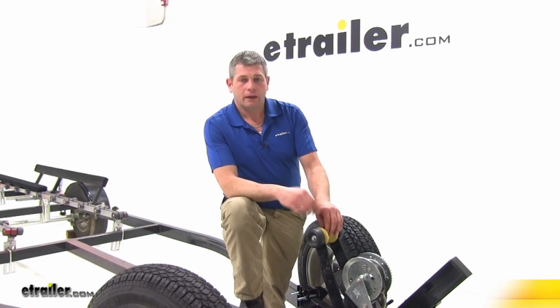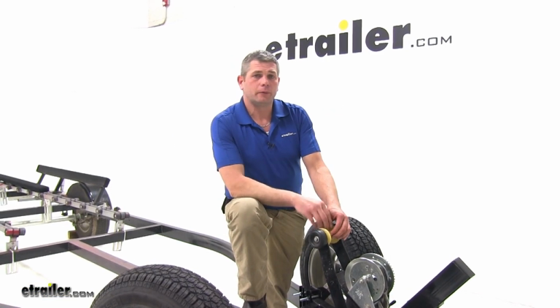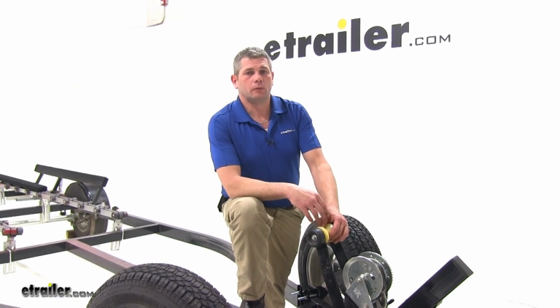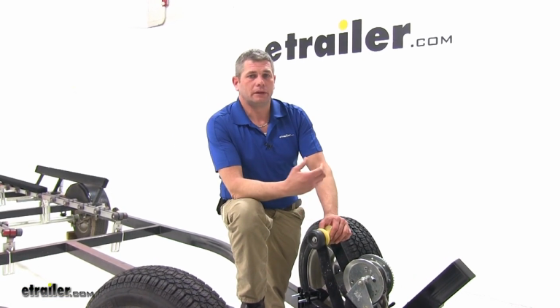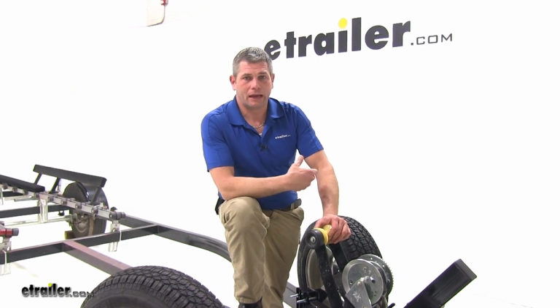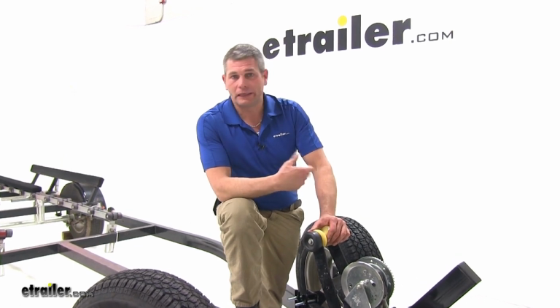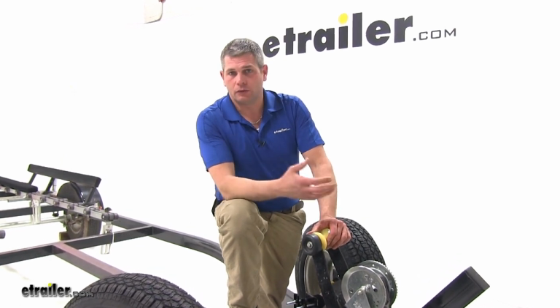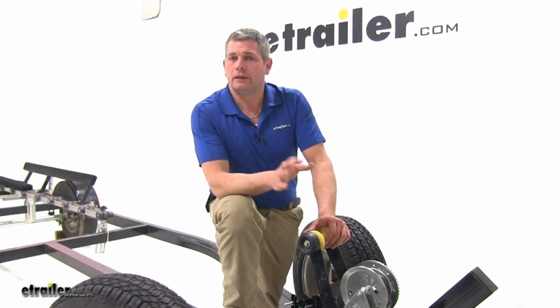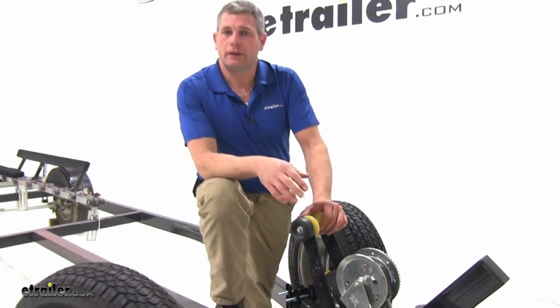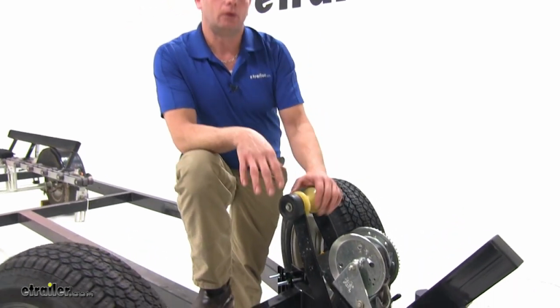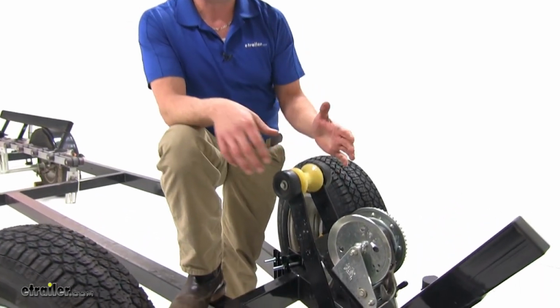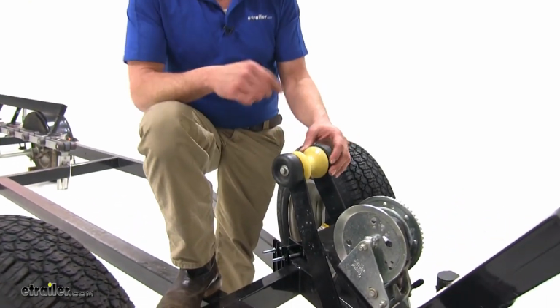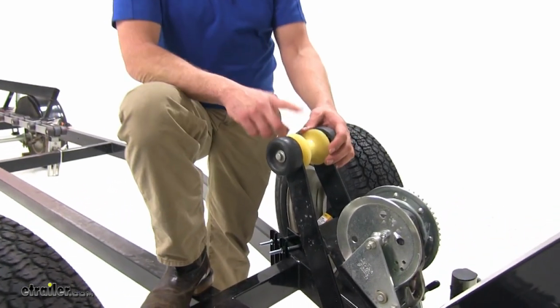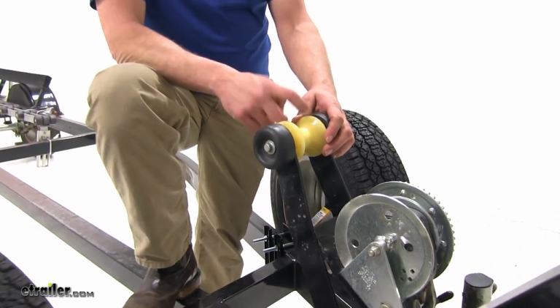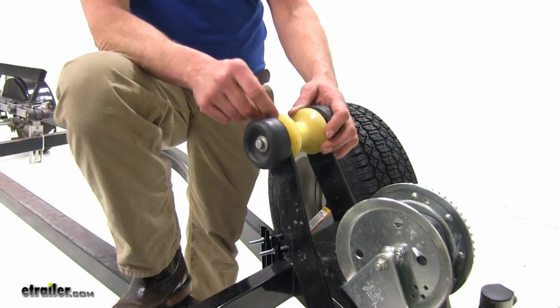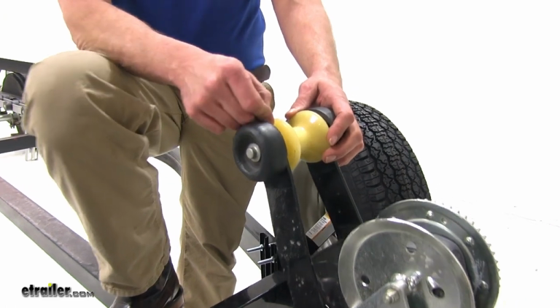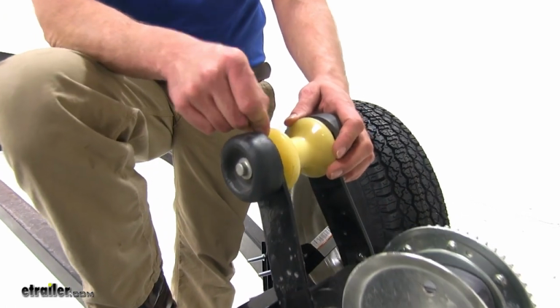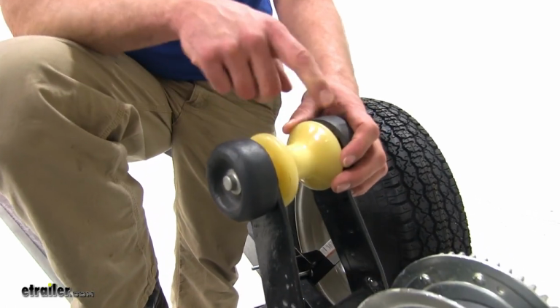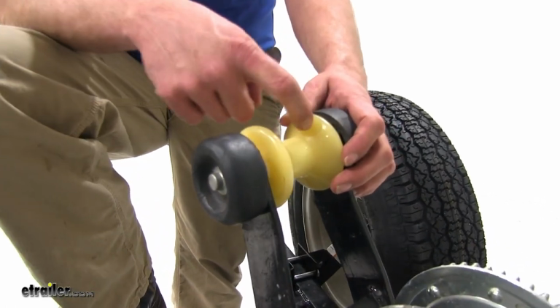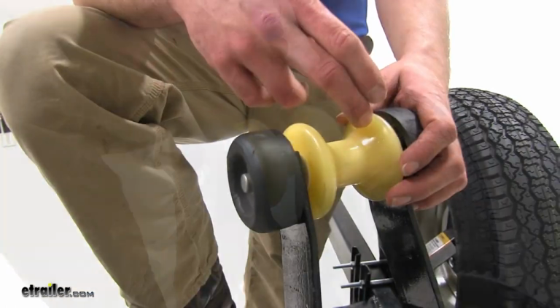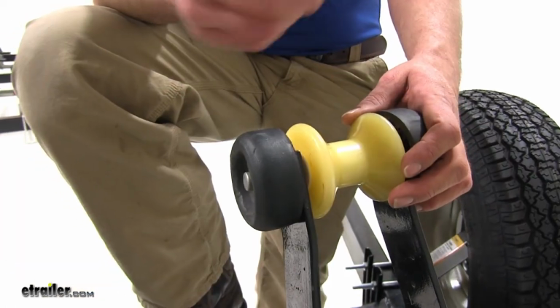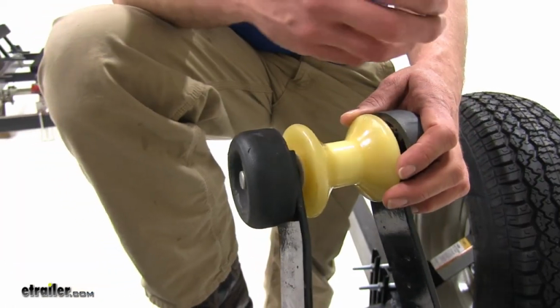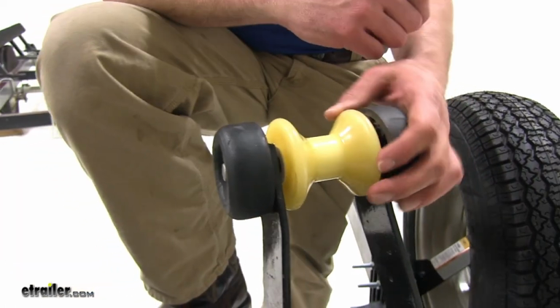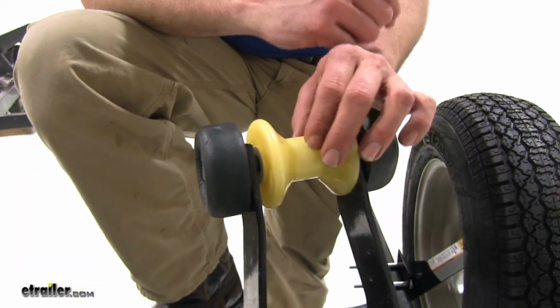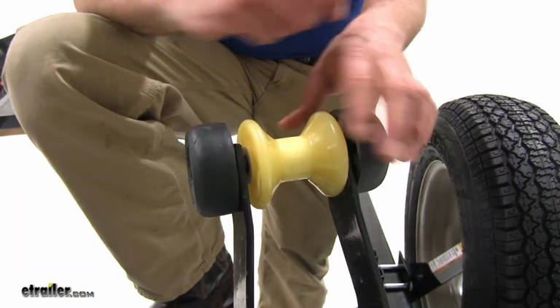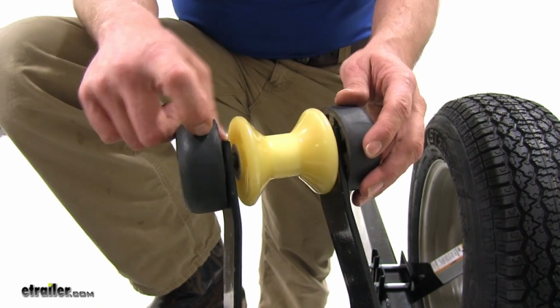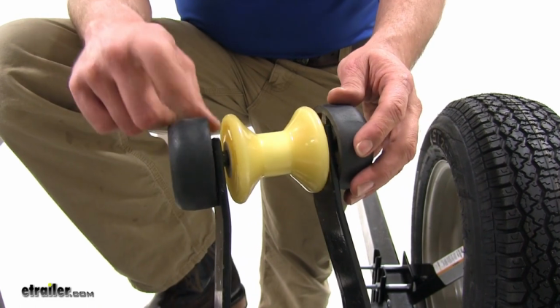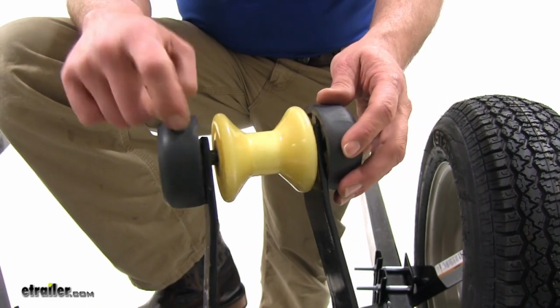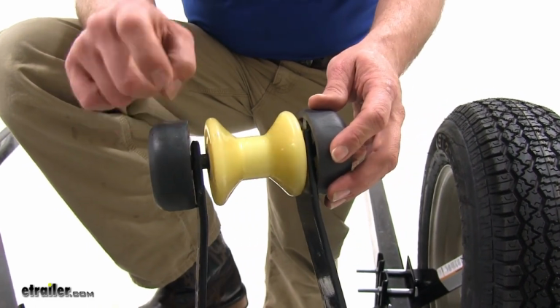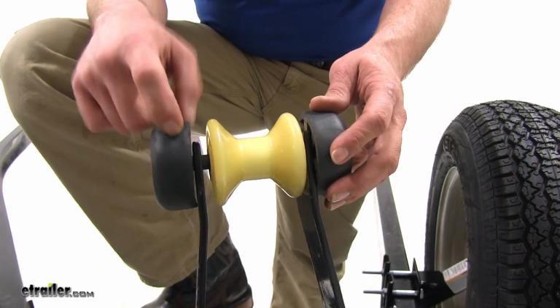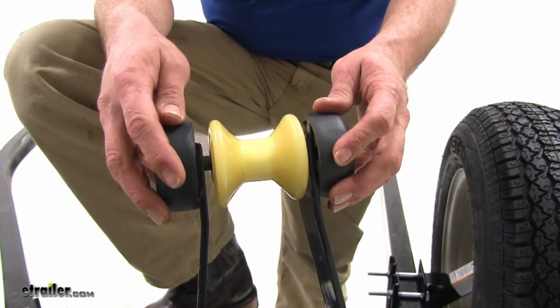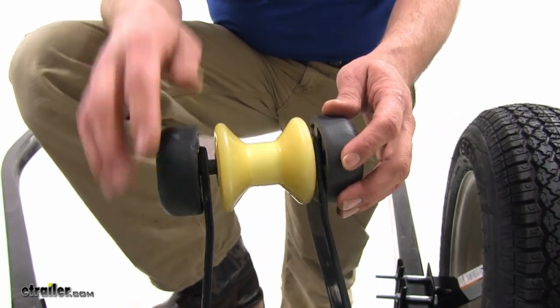This replacement roller is designed to ease loading and unloading of your boat in its basic design, but it's made of a thermoplastic rubber. This rubber is designed to be much stronger than a standard rubber and it's going to be softer than a polyurethane.